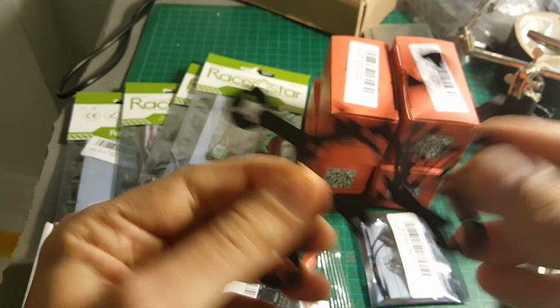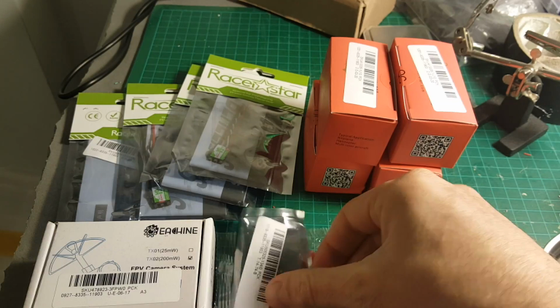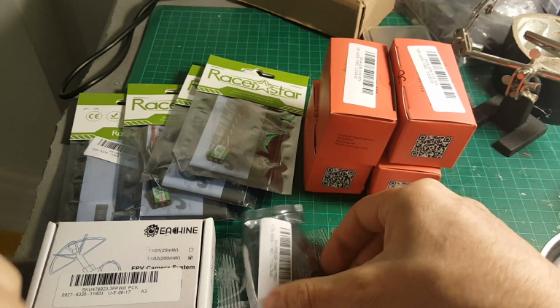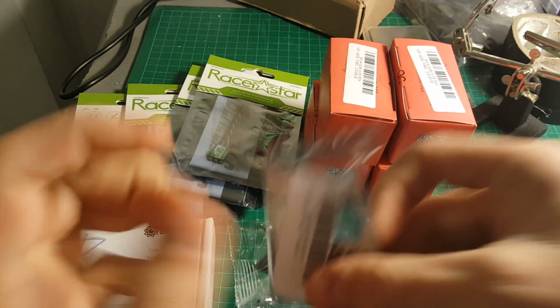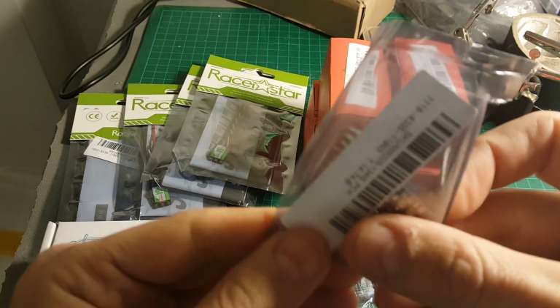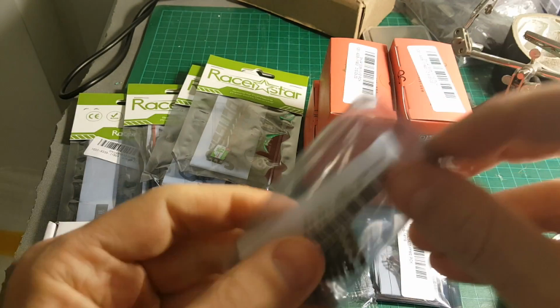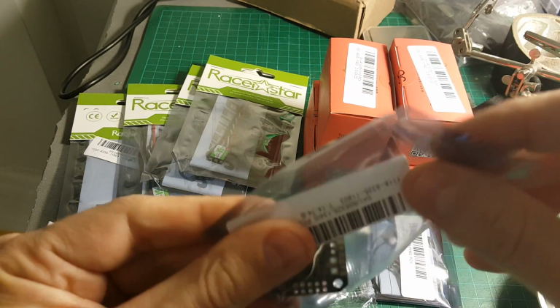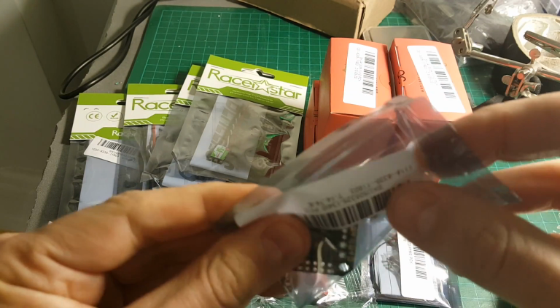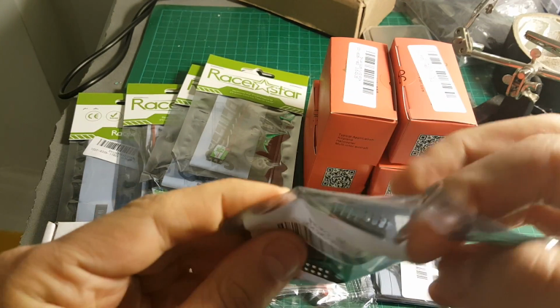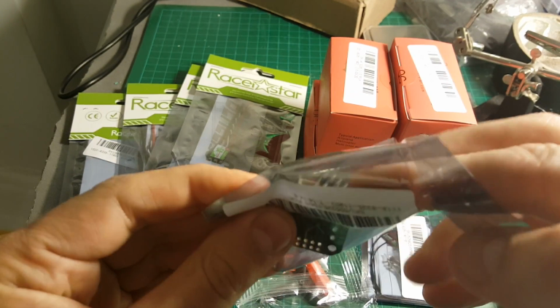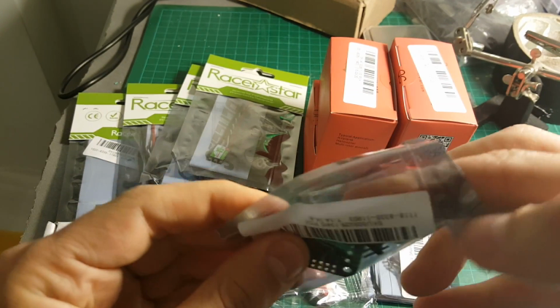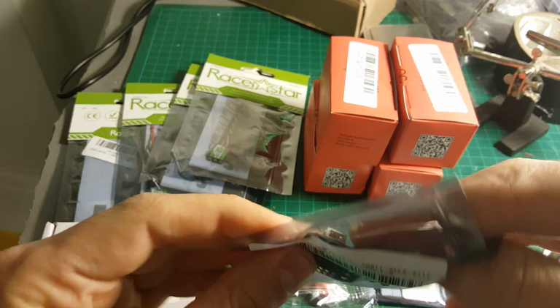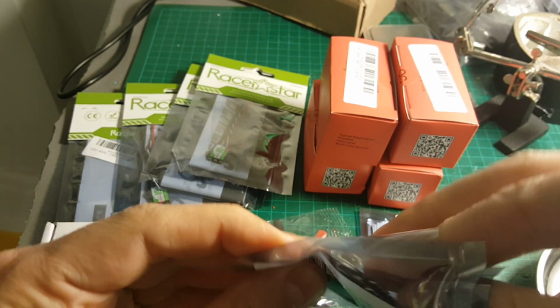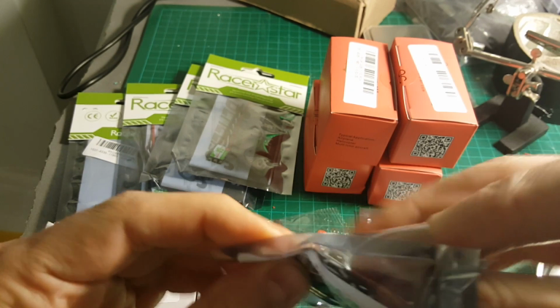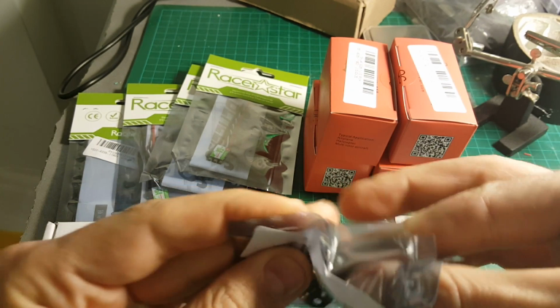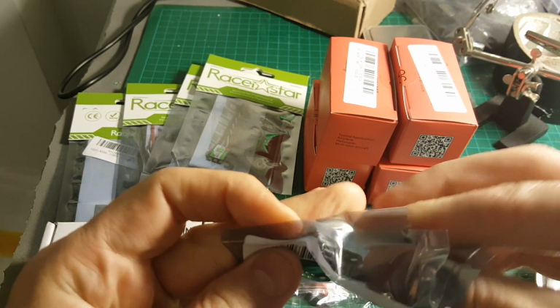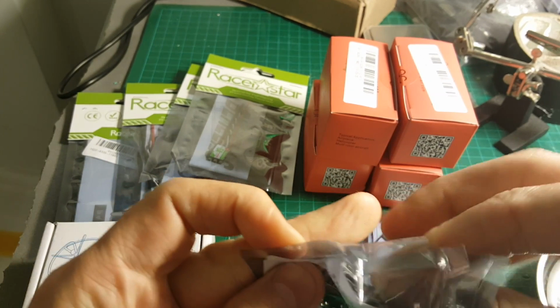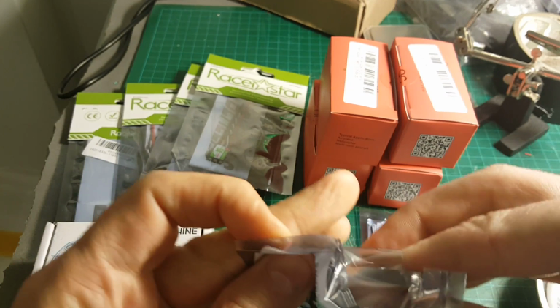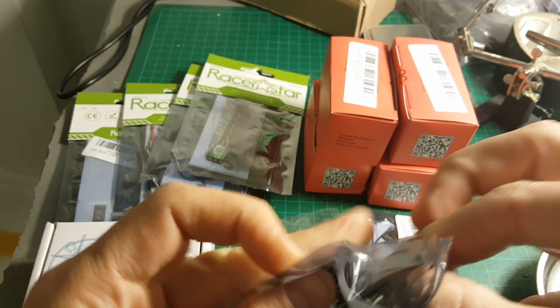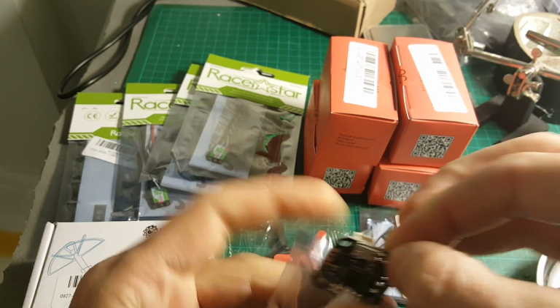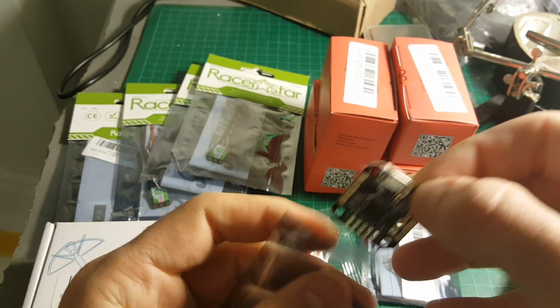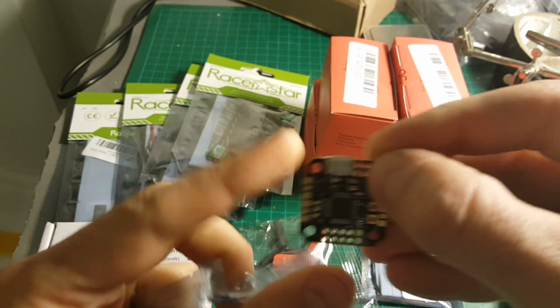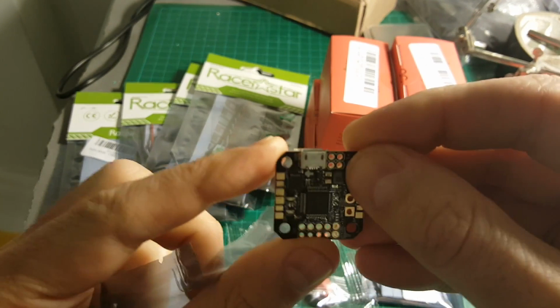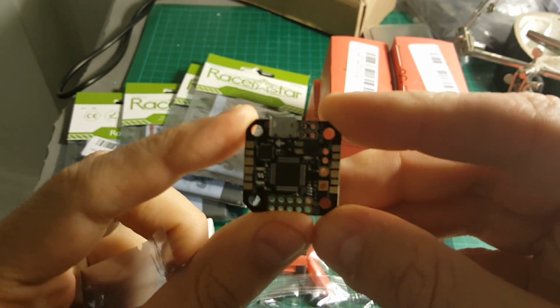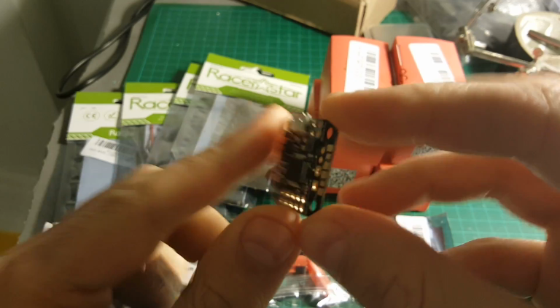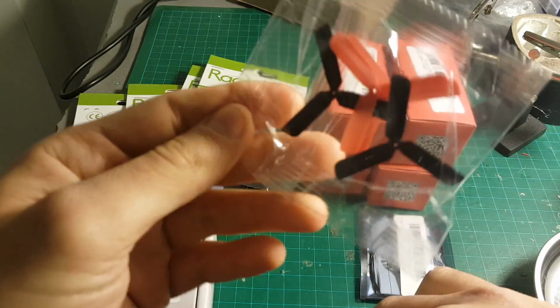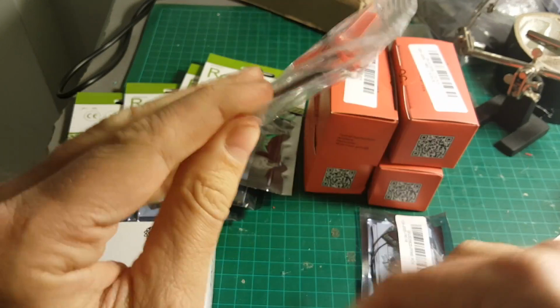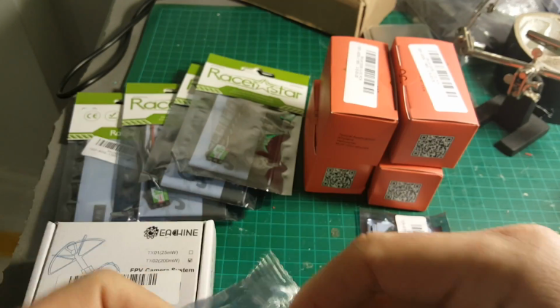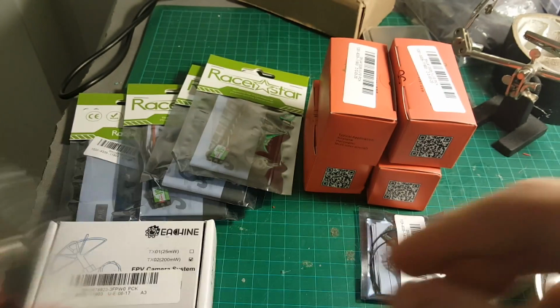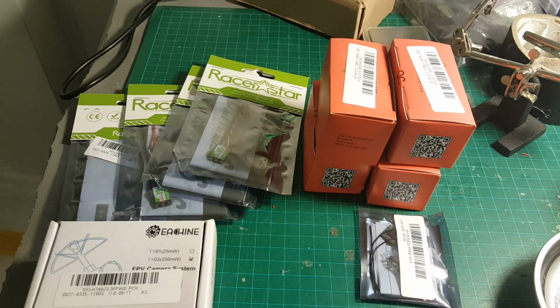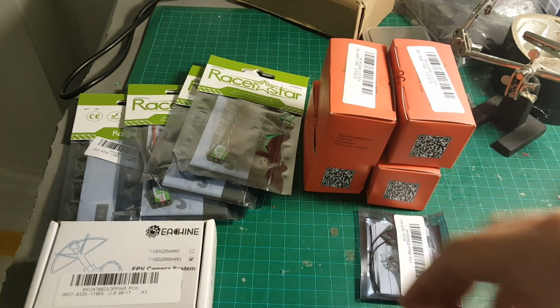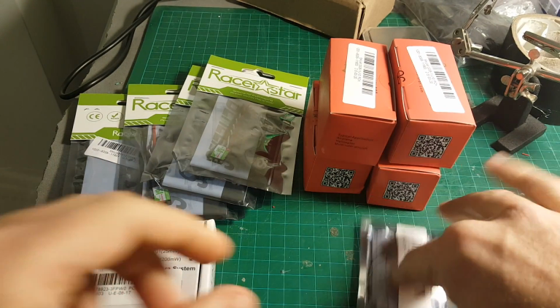I'm going to use this flight controller, which is a clone of the Pico BLX from Banggood. I have some props, and I have also other ones to use.